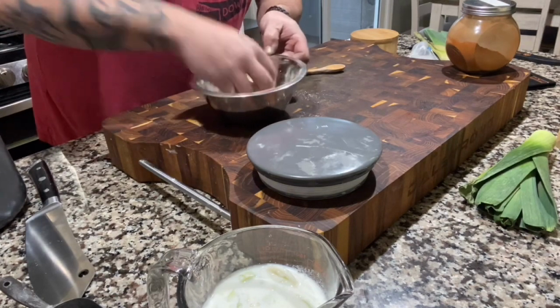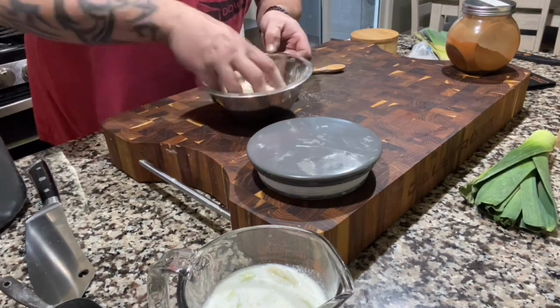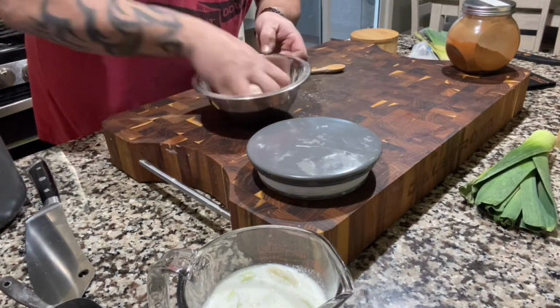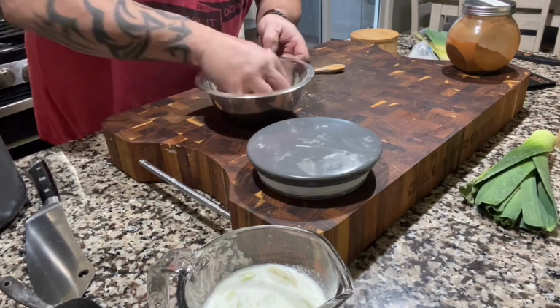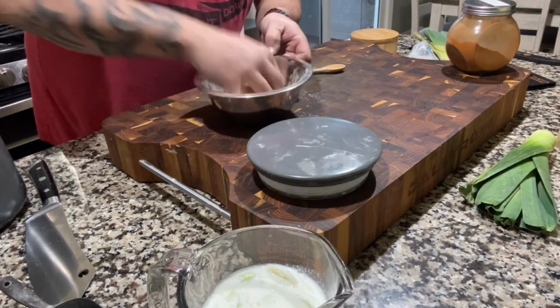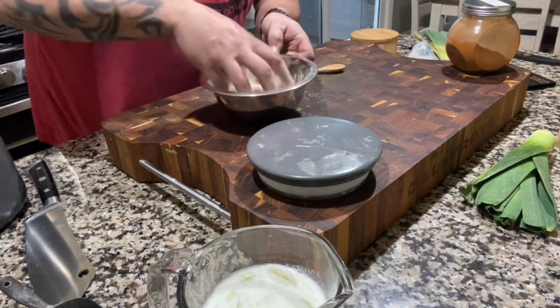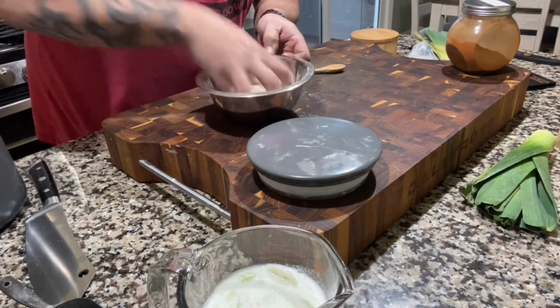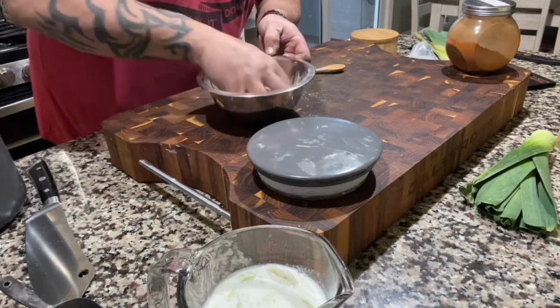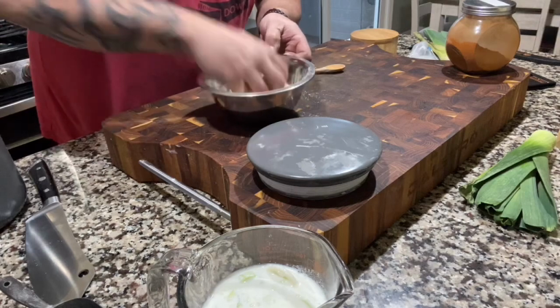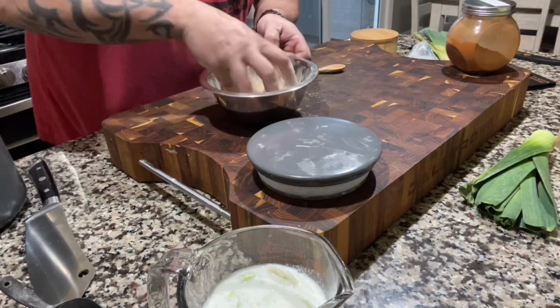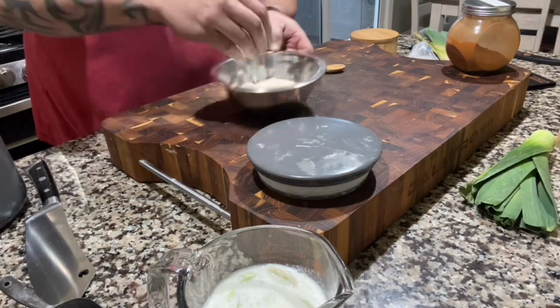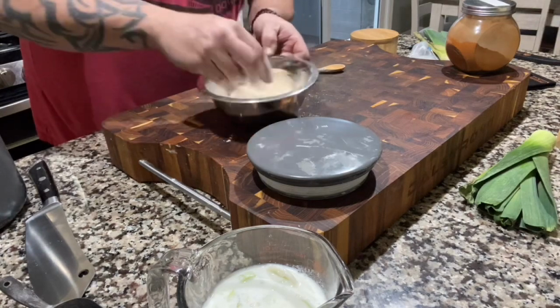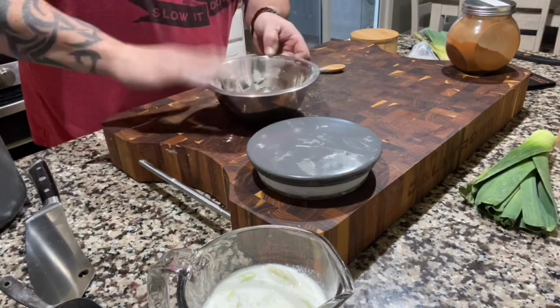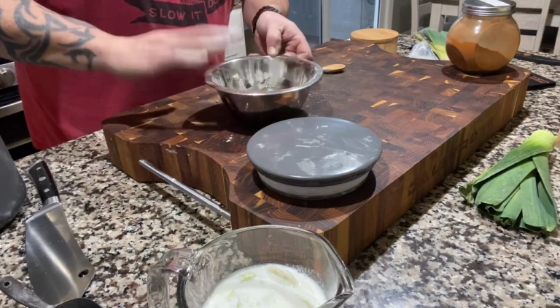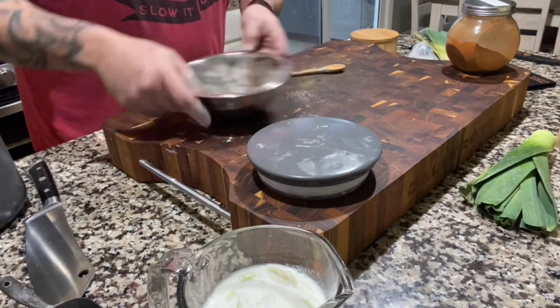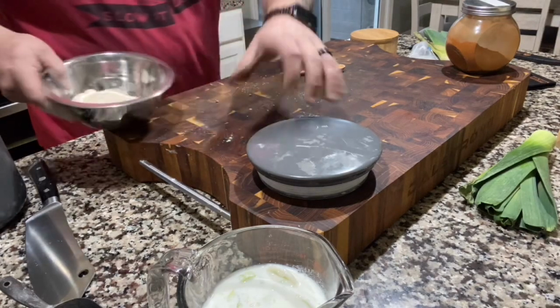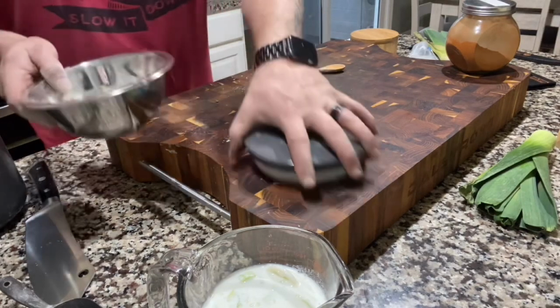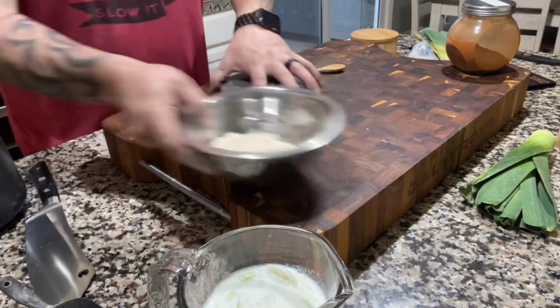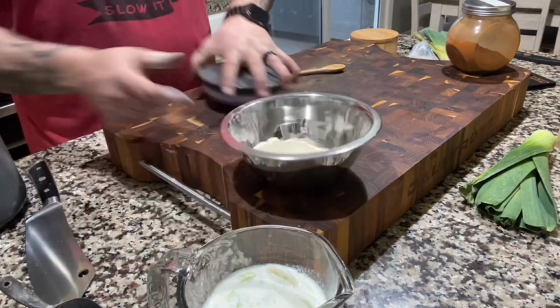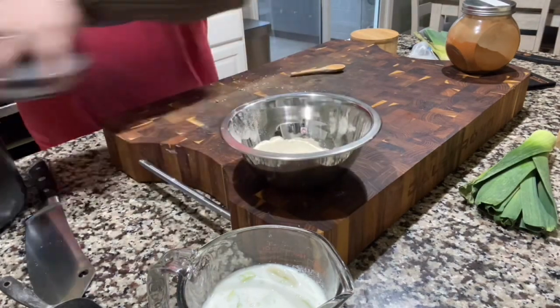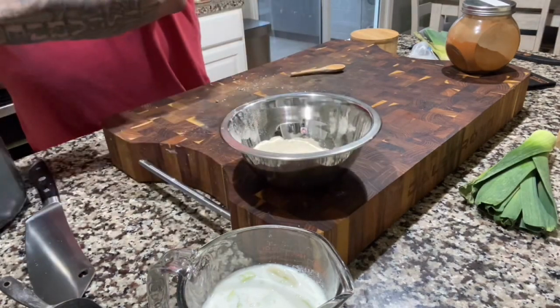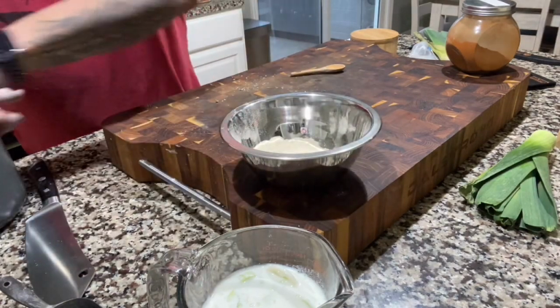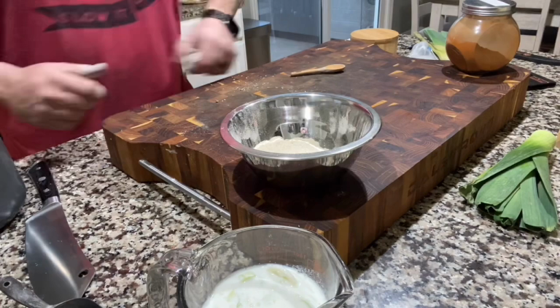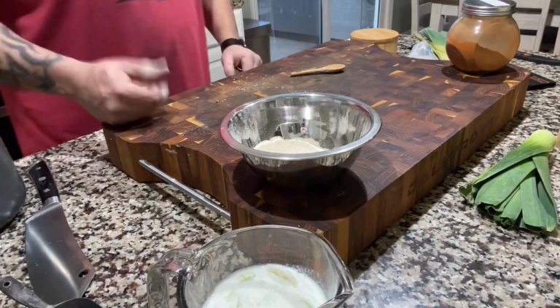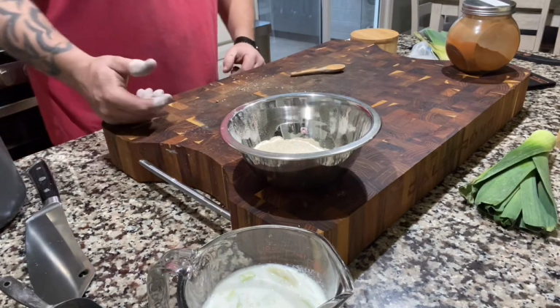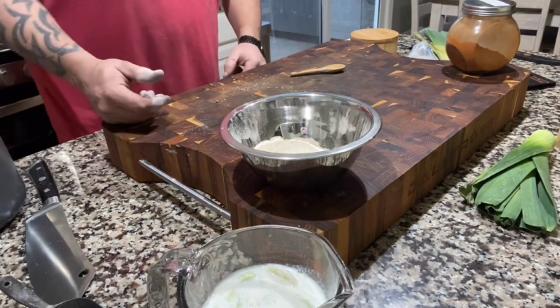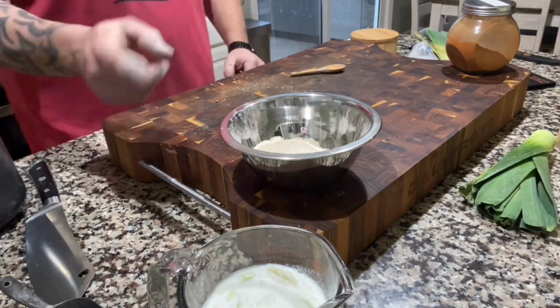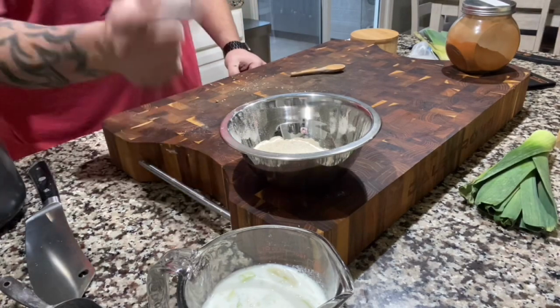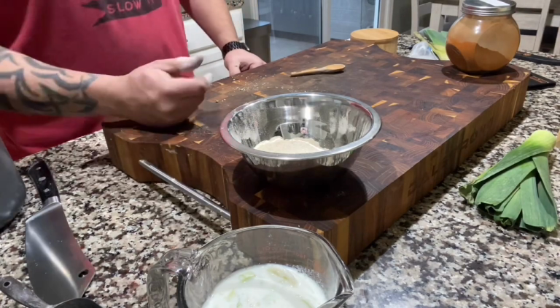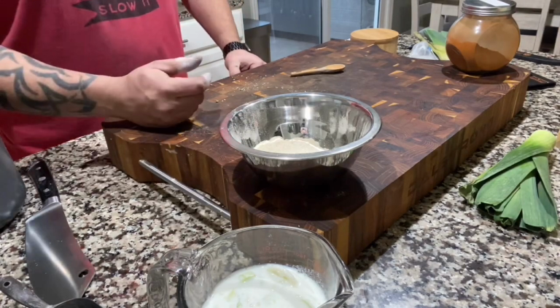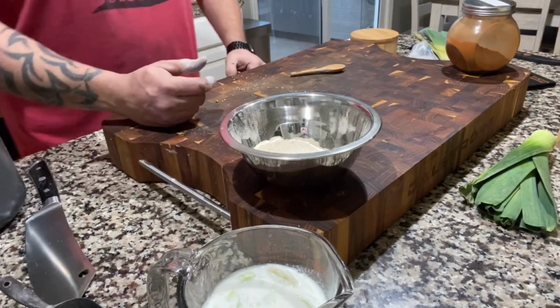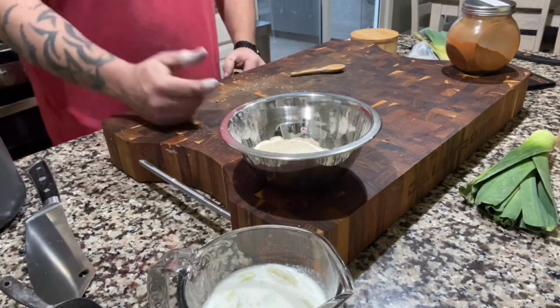Give that a good mix and we'll be back in about 20 minutes to get them ready.